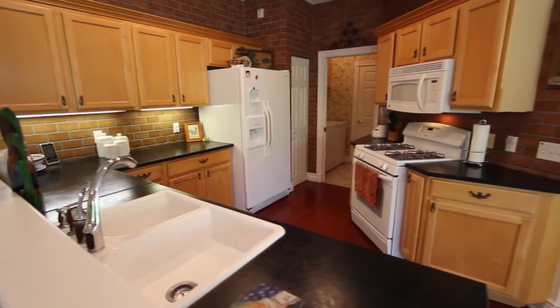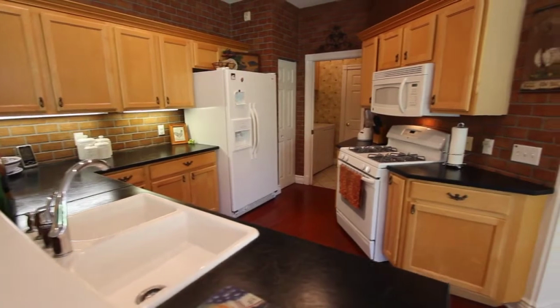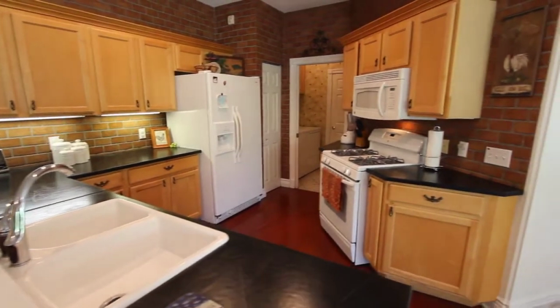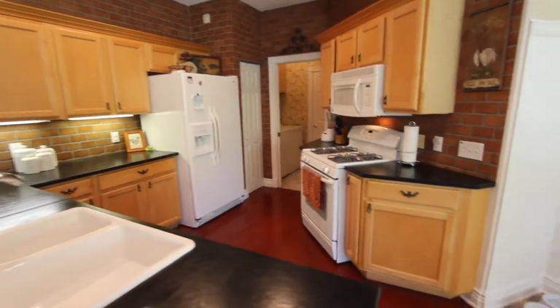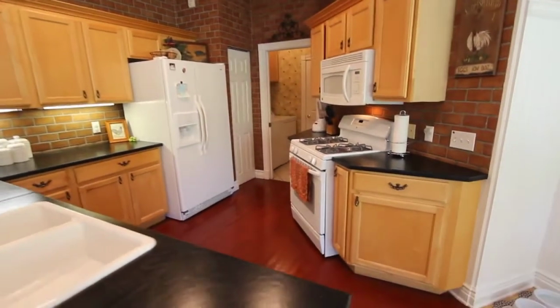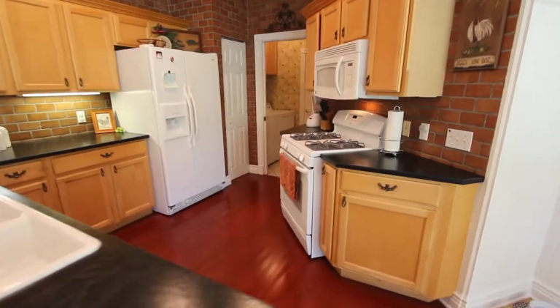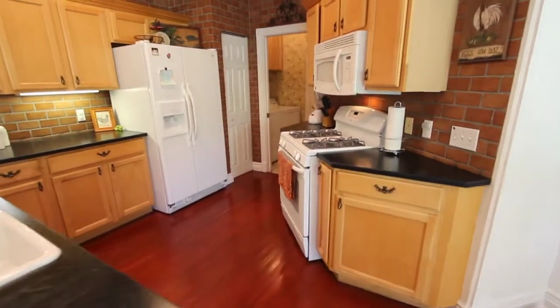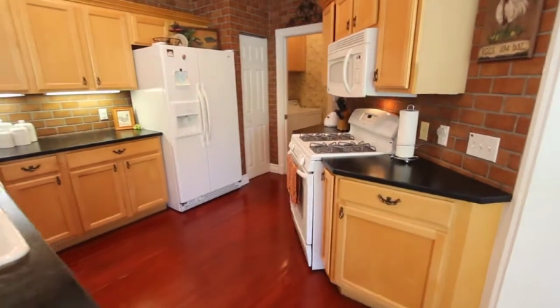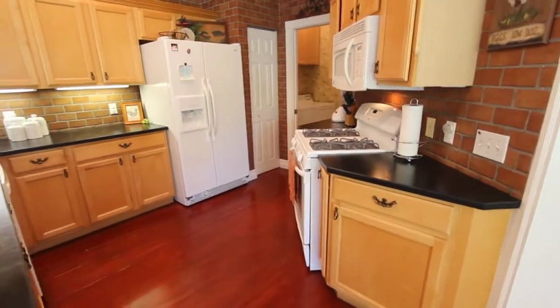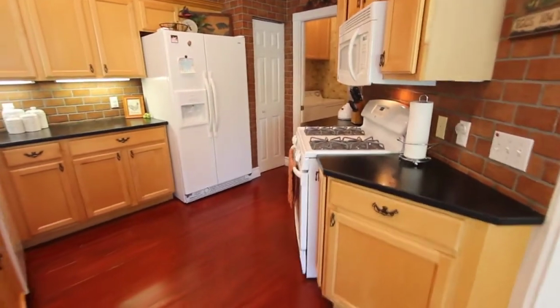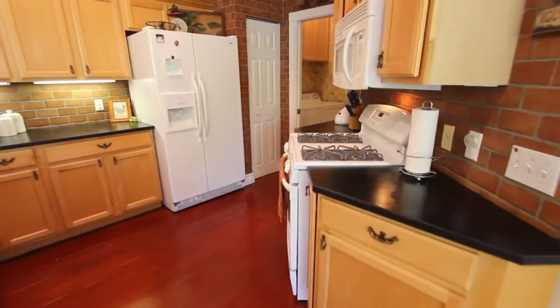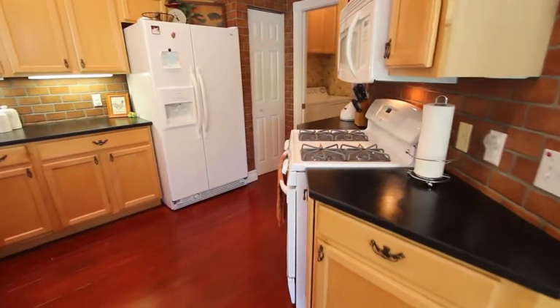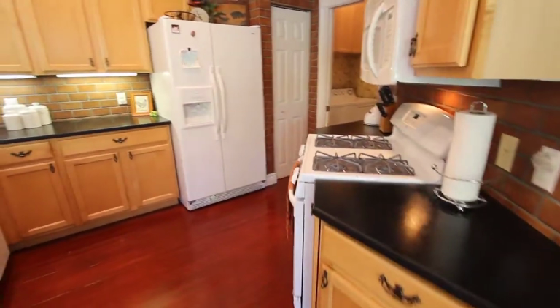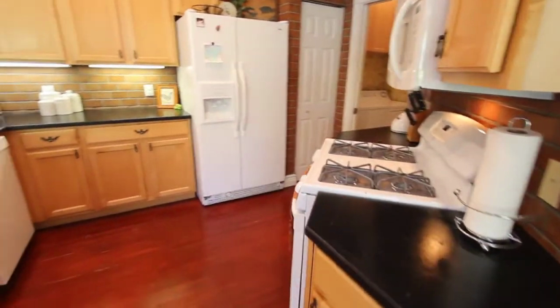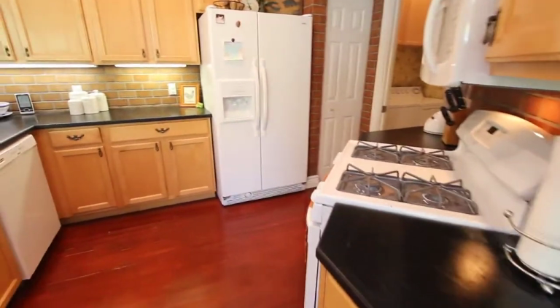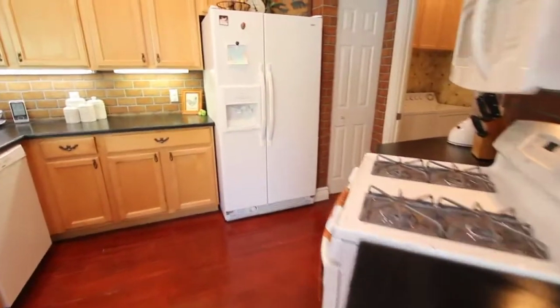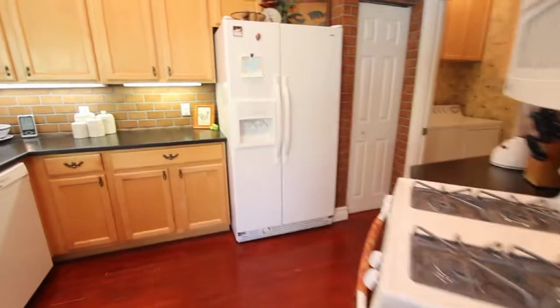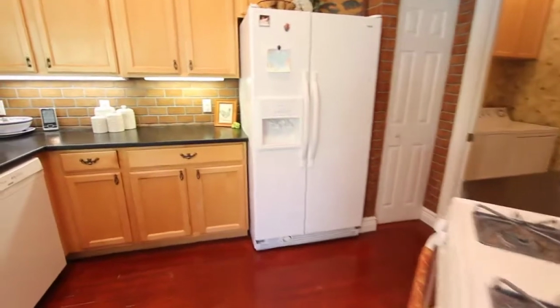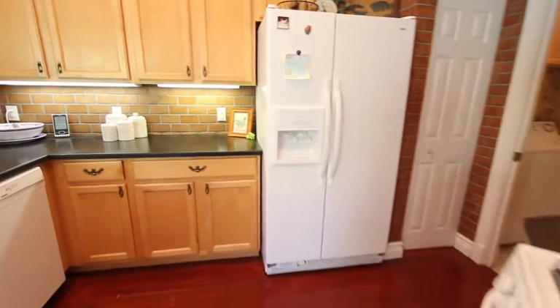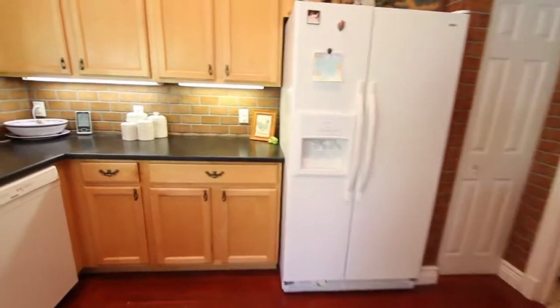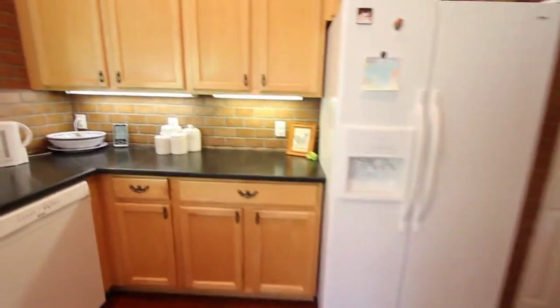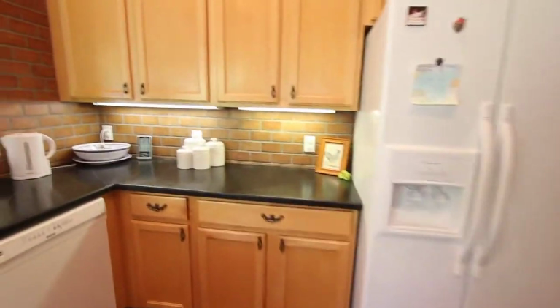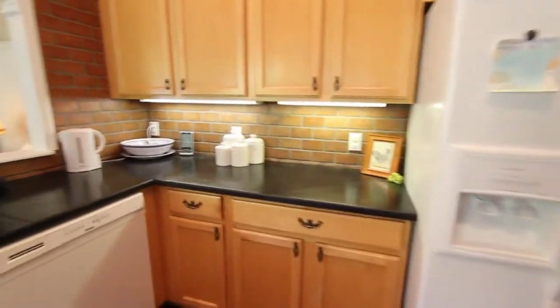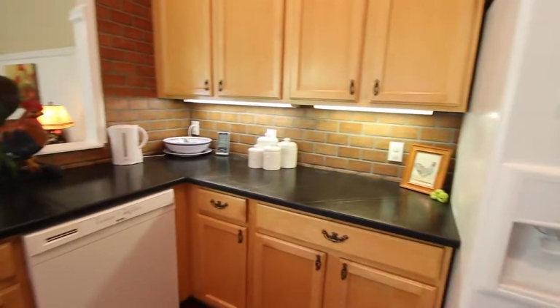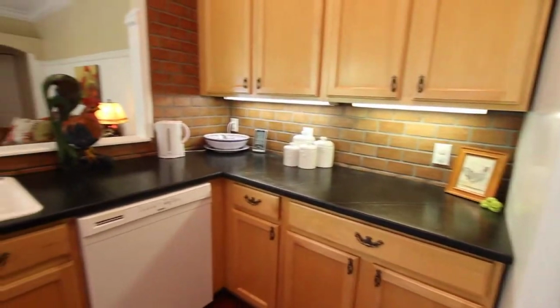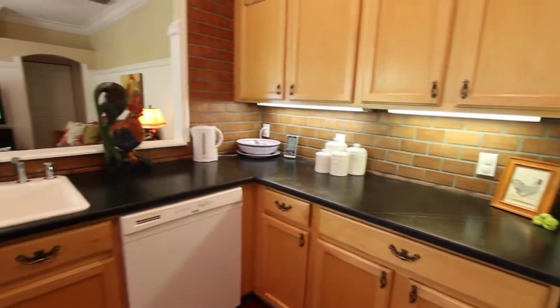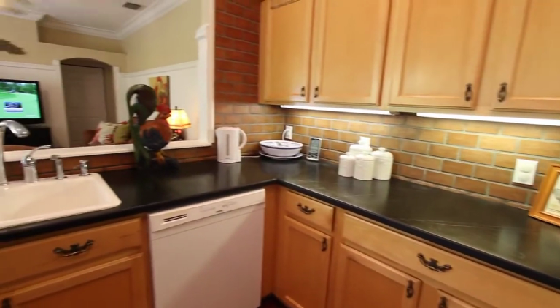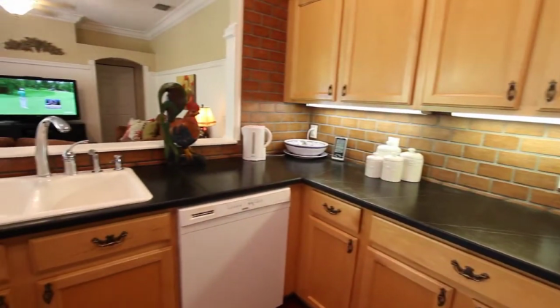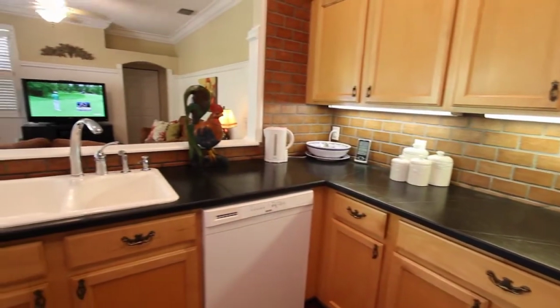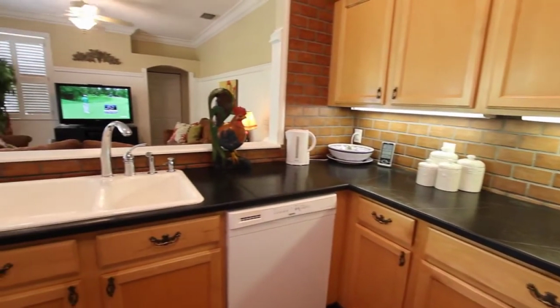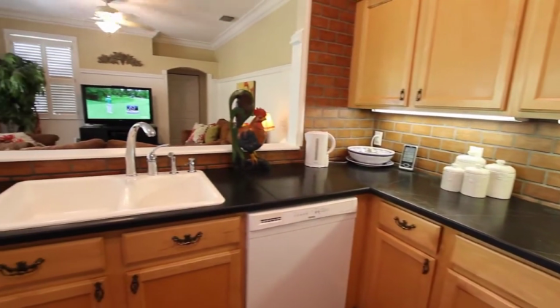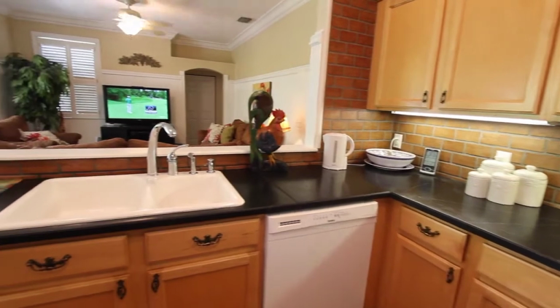The kitchen features wood cabinets, updated appliances, and unique solid surface countertops, along with wood floors. The house shows fantastic.